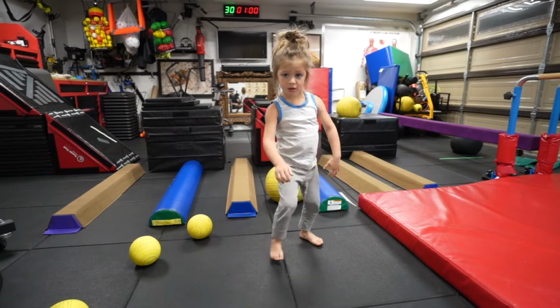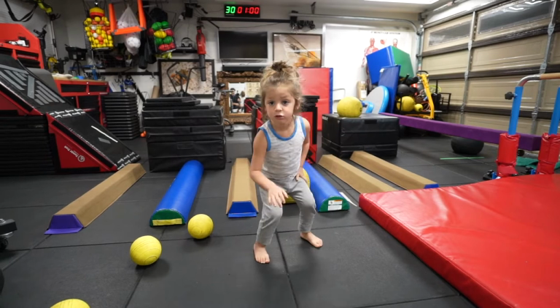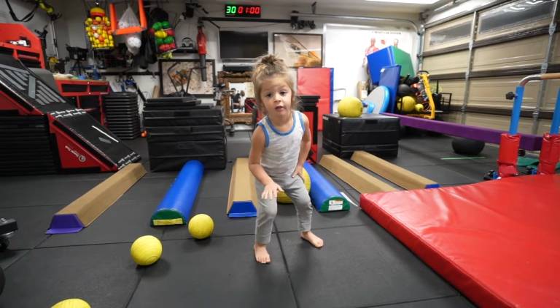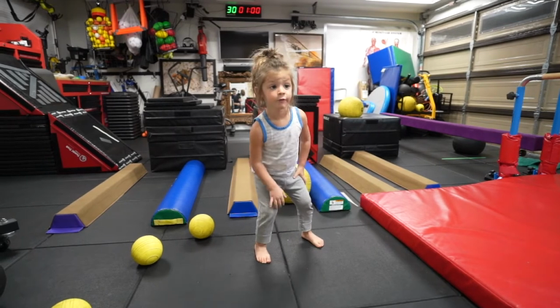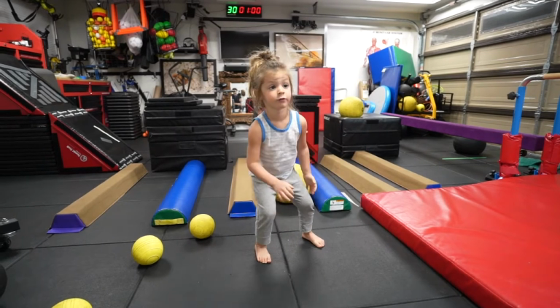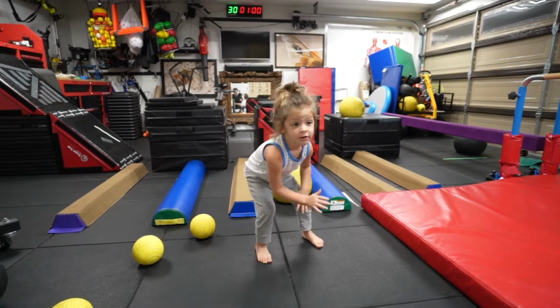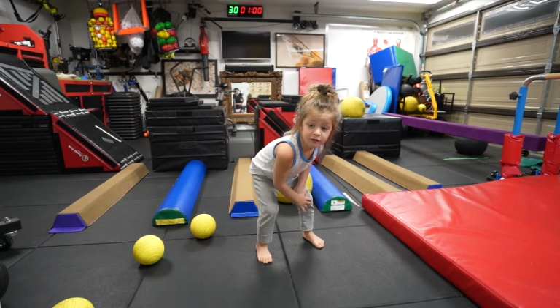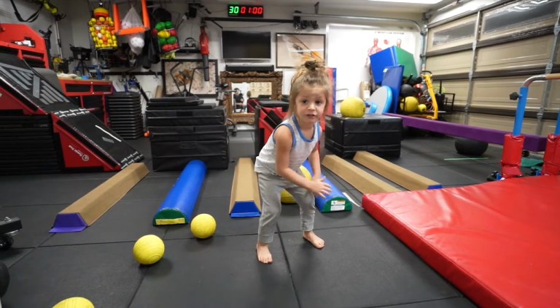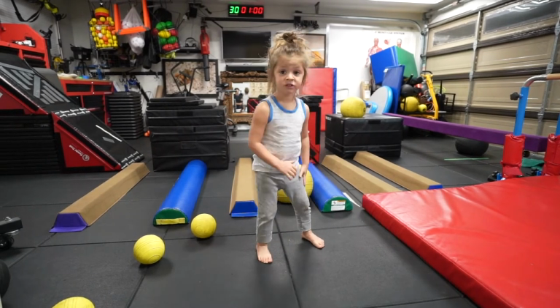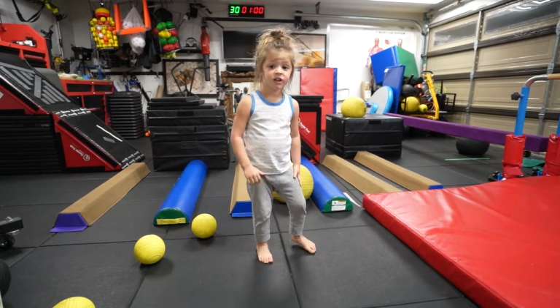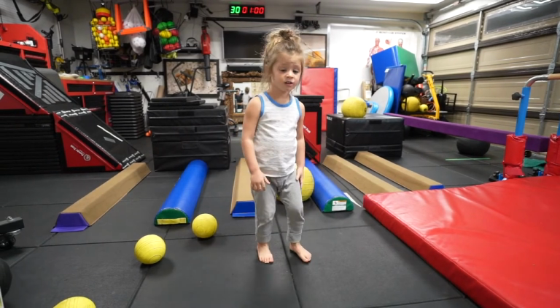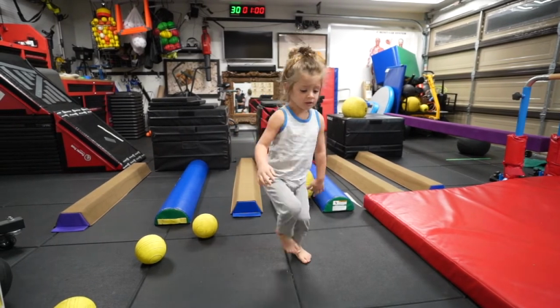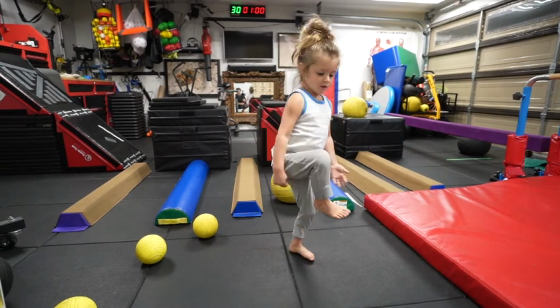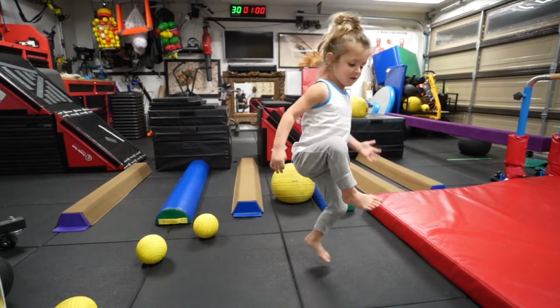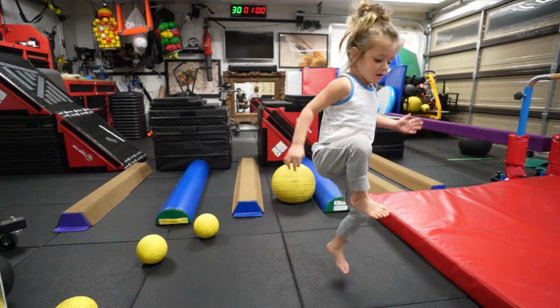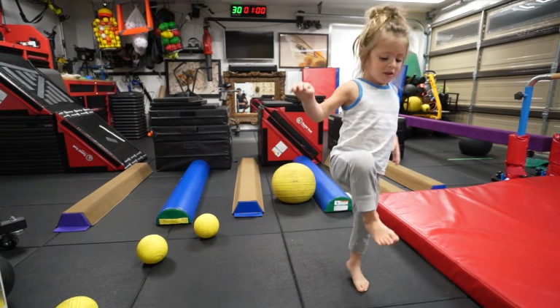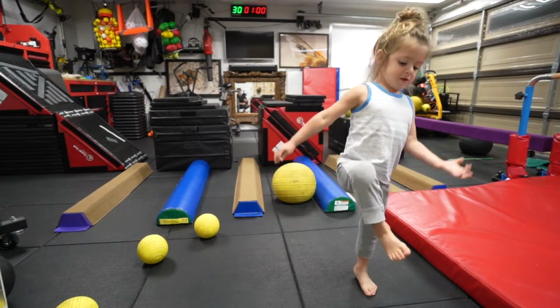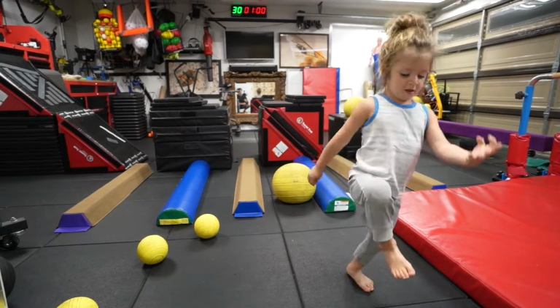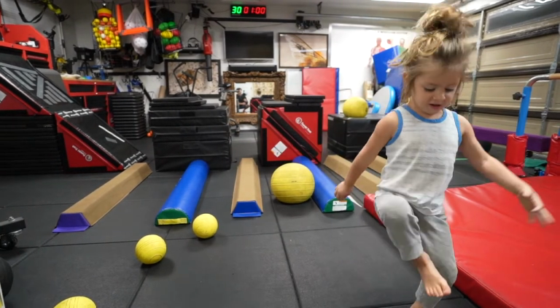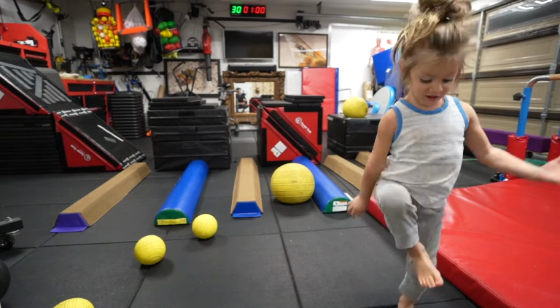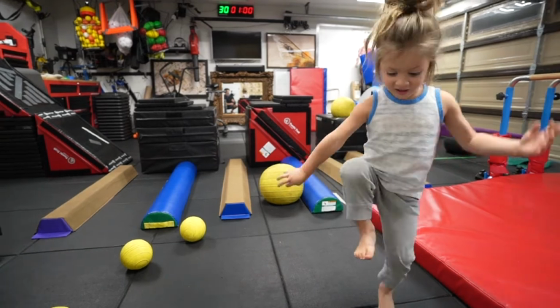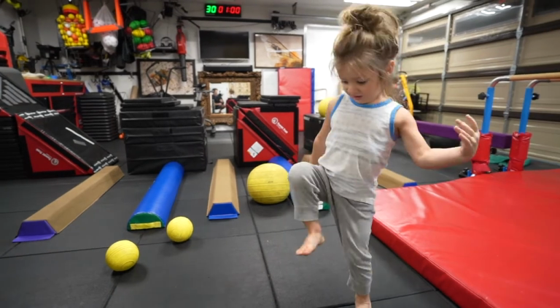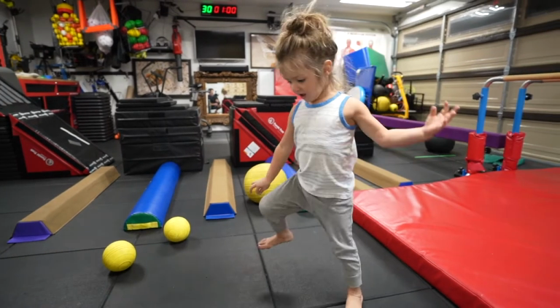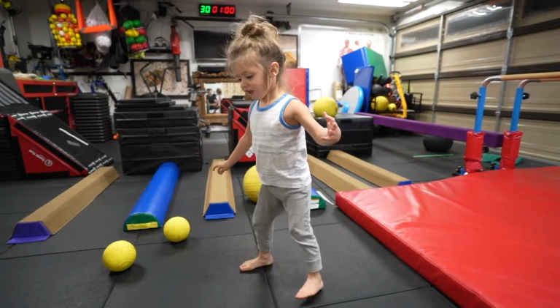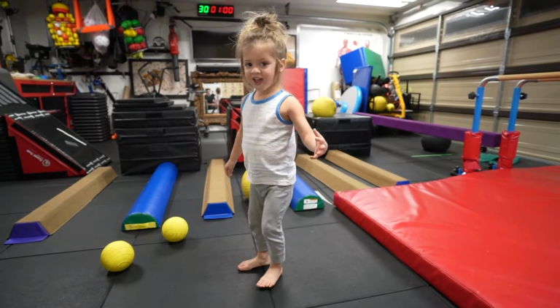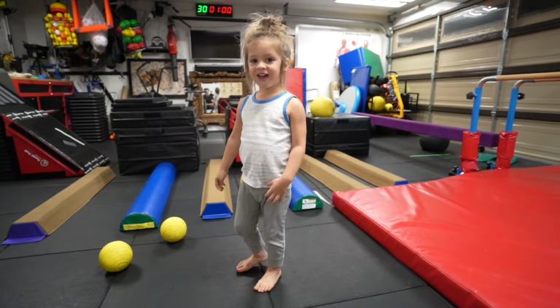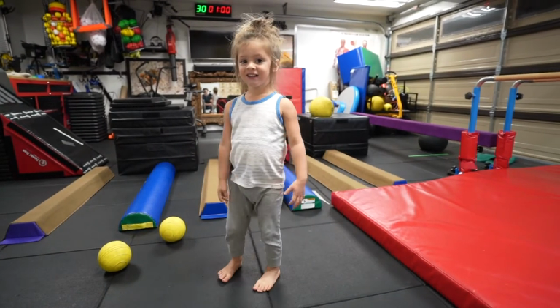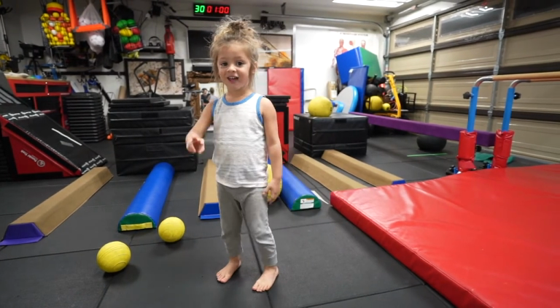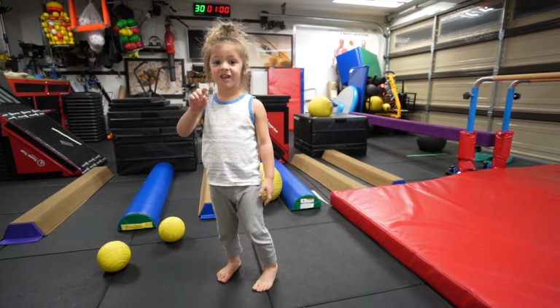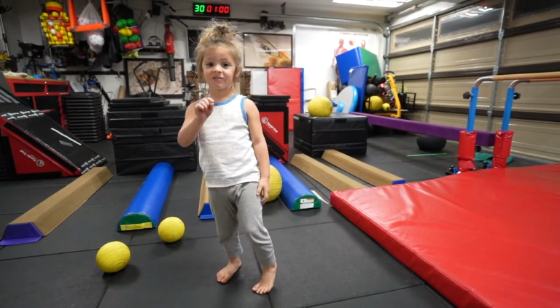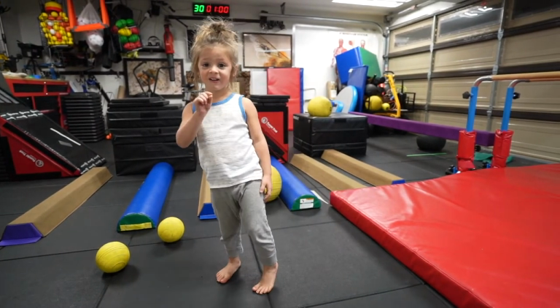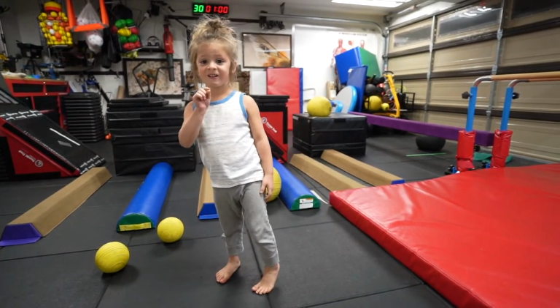I'm going to do this foot first, this foot. Okay, let's see. One, two, three, four, five, six, seven, eight. Good job! Okay, that's the eight, right? Yeah.